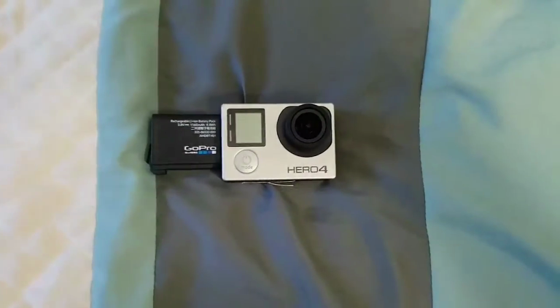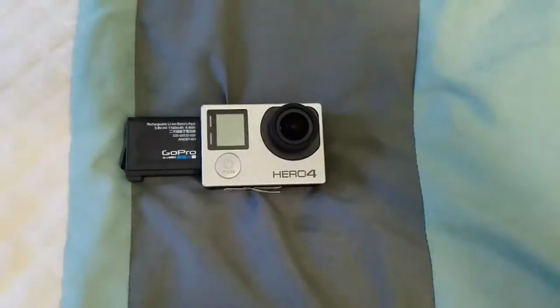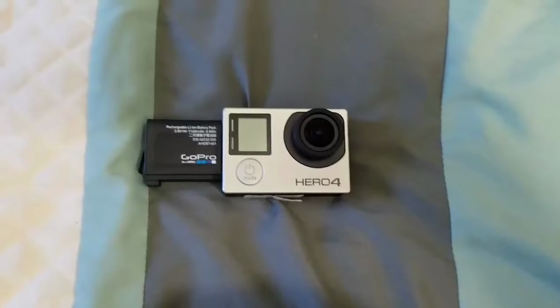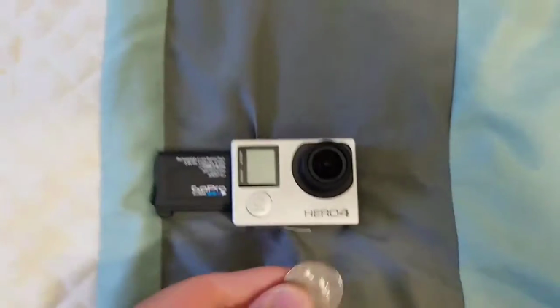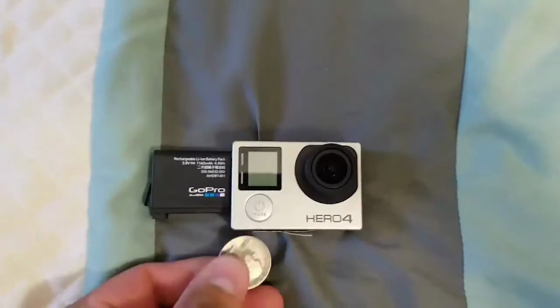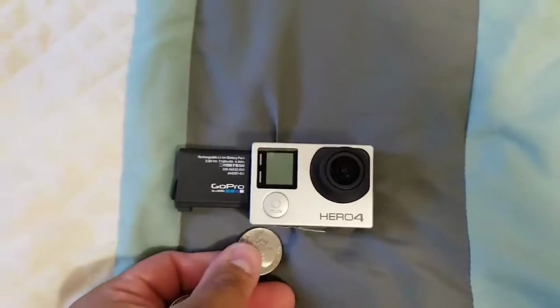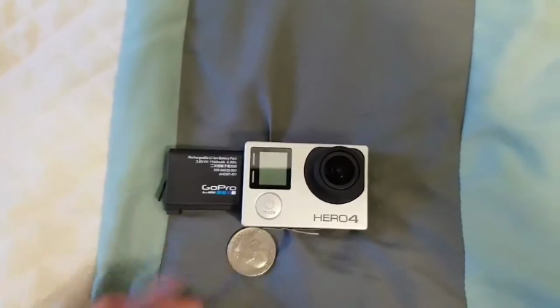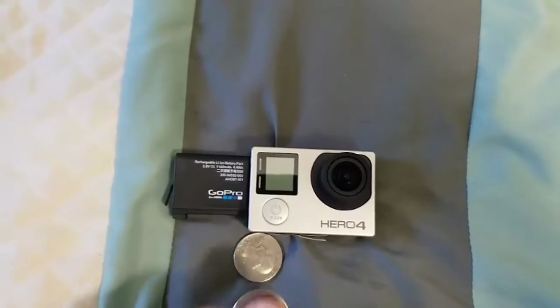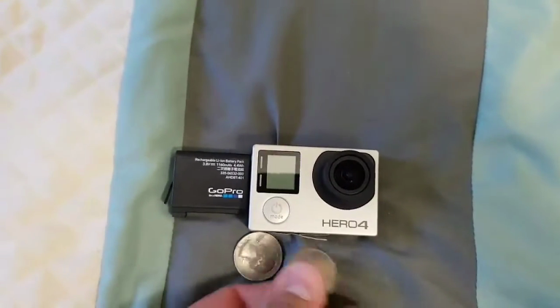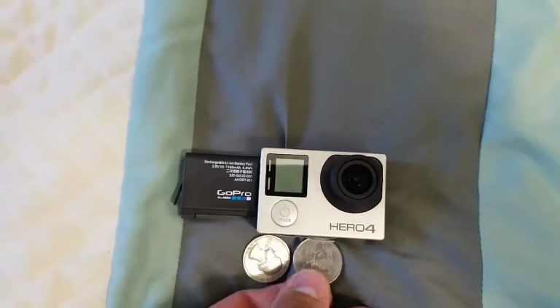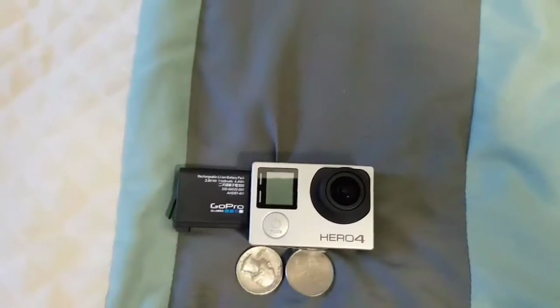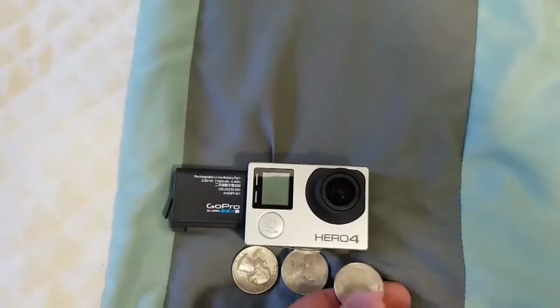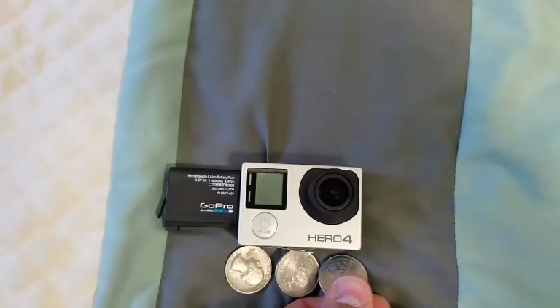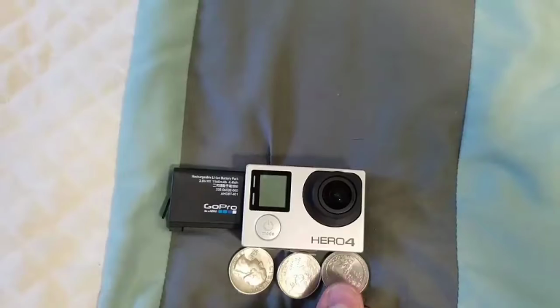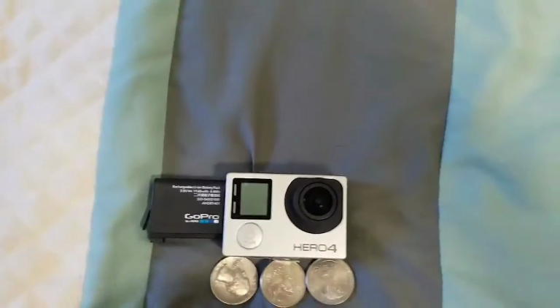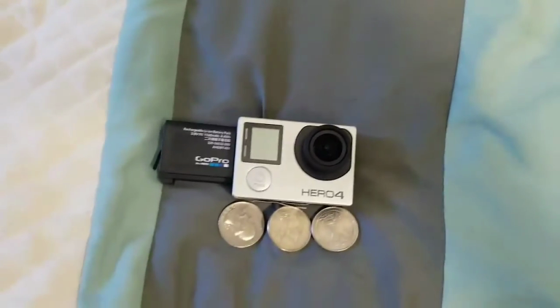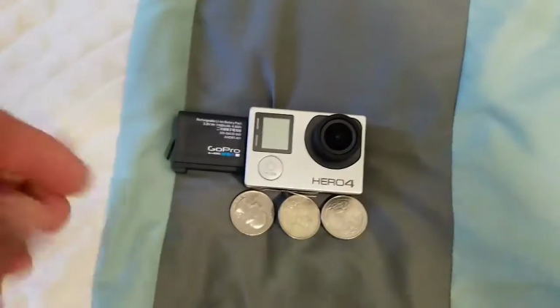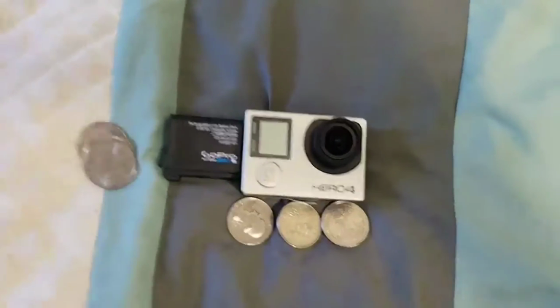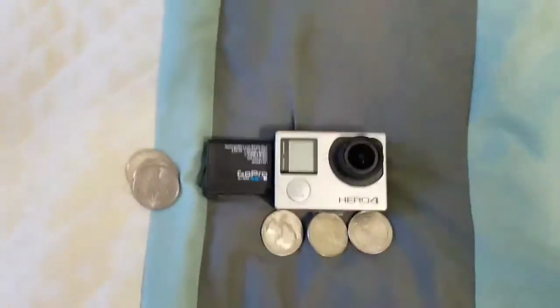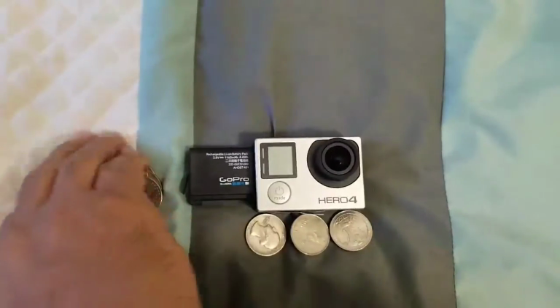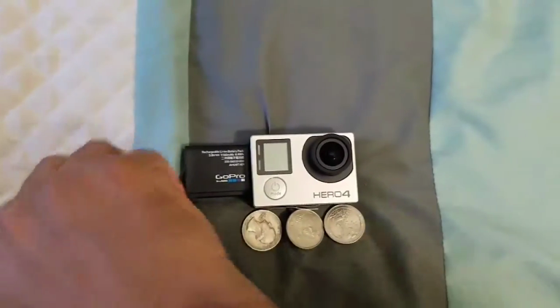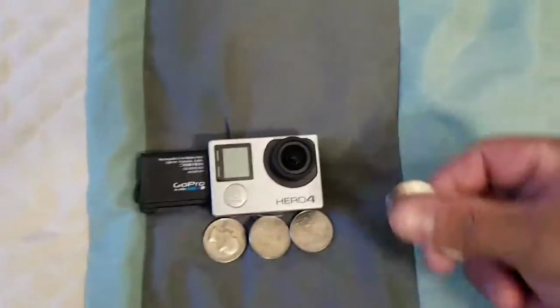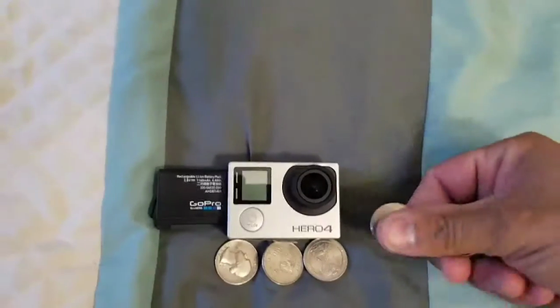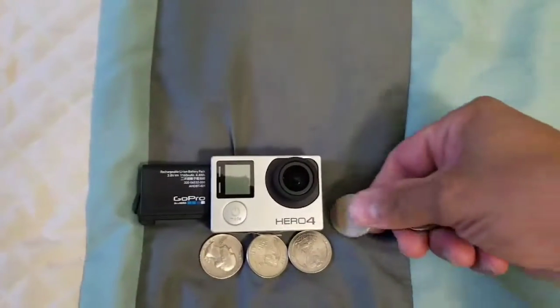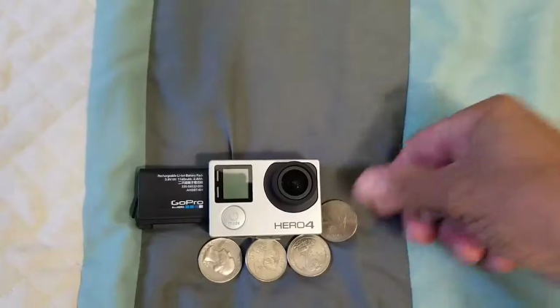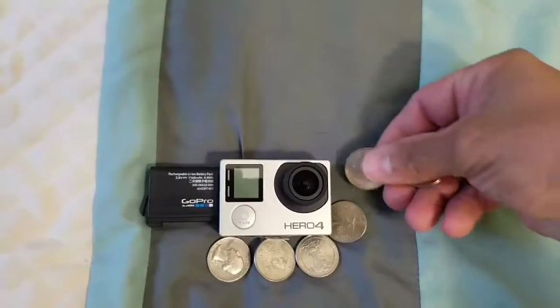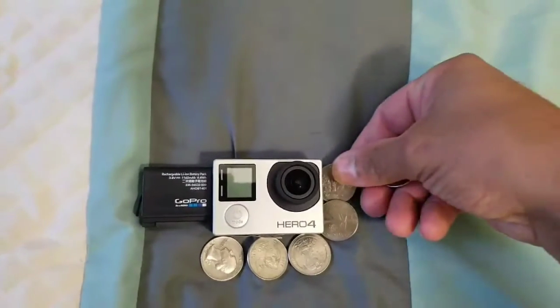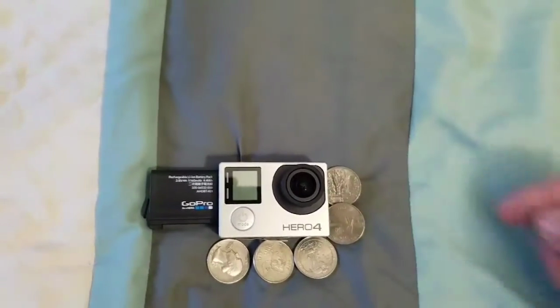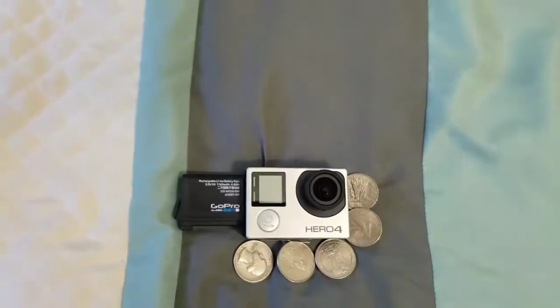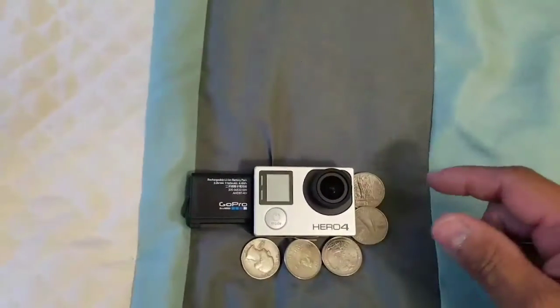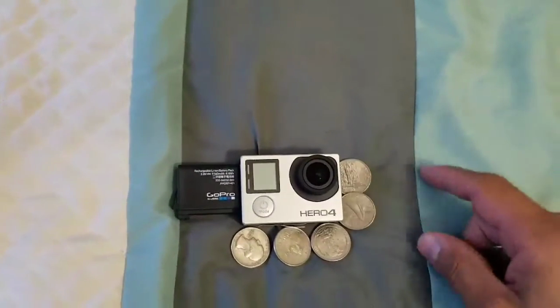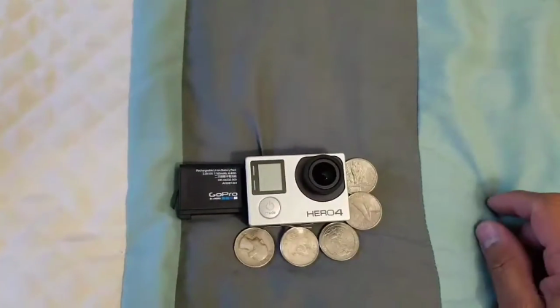The GoPro is pretty small. If you can look at it, it's about three quarters — you could say two quarters up. It's pretty small.